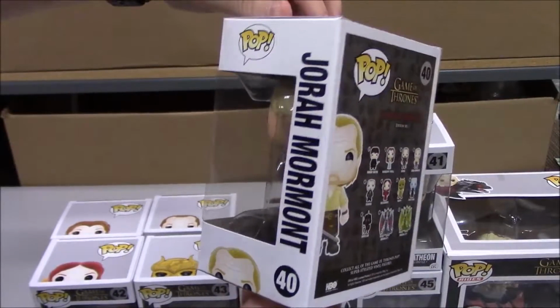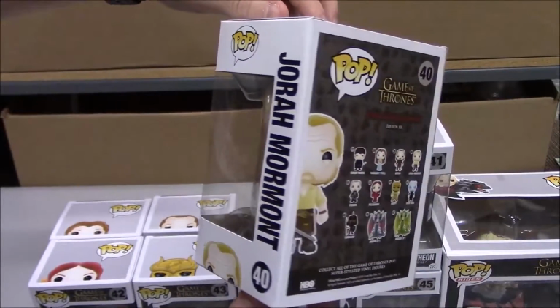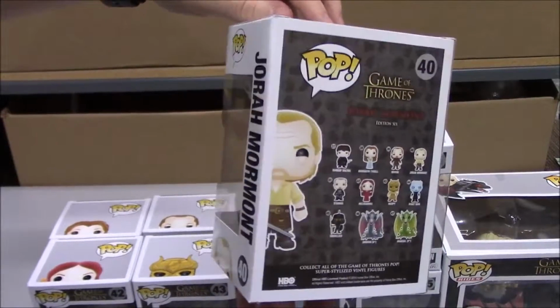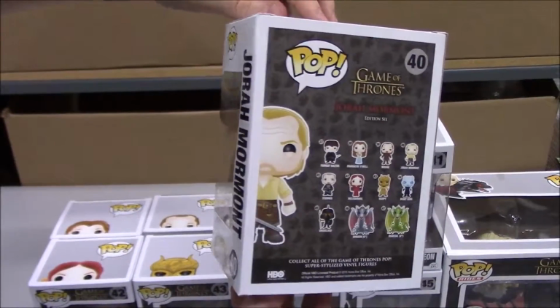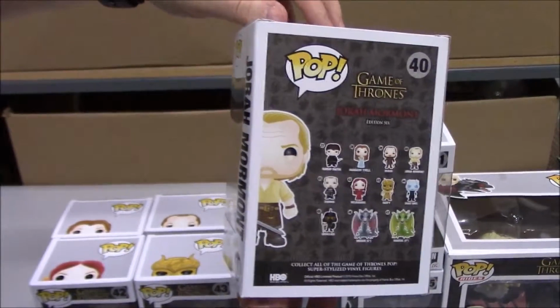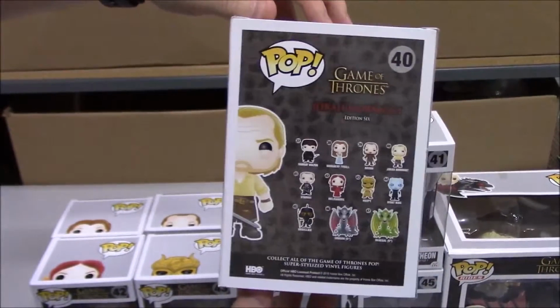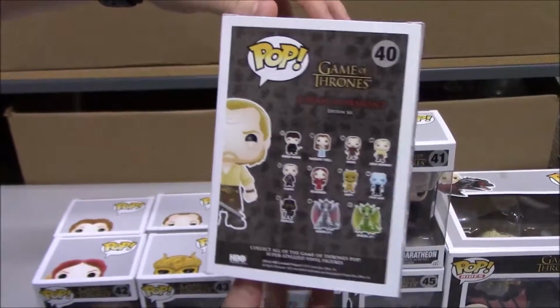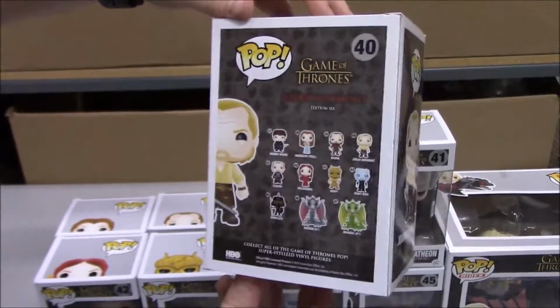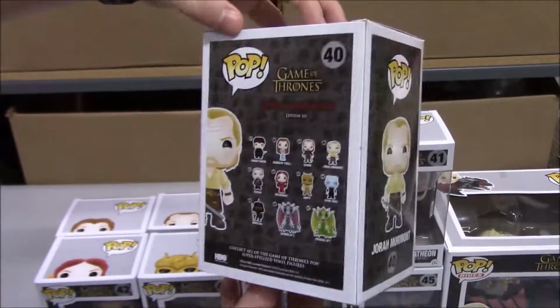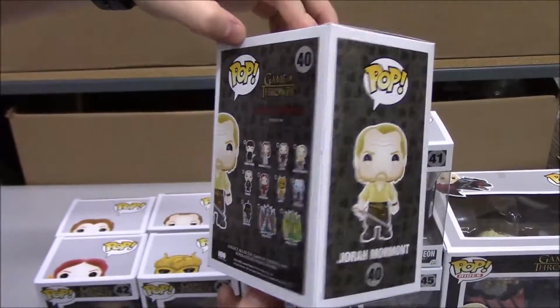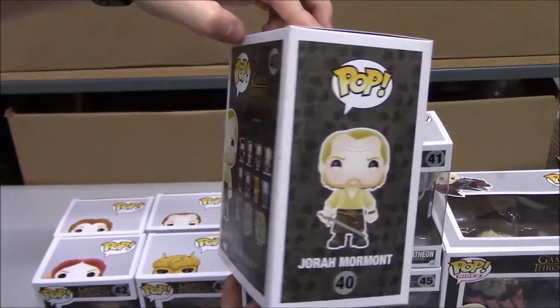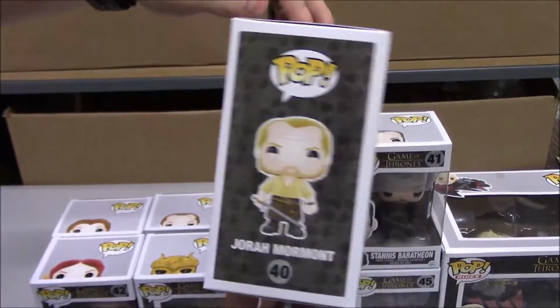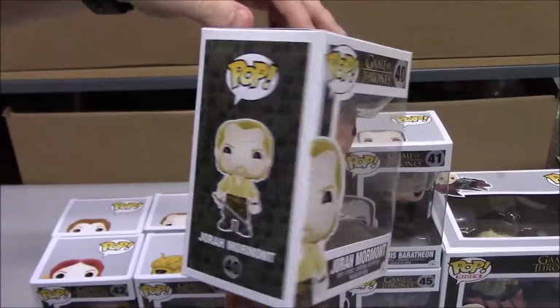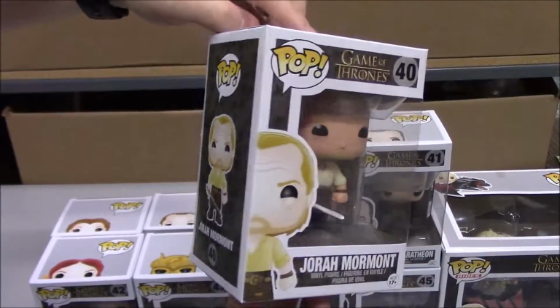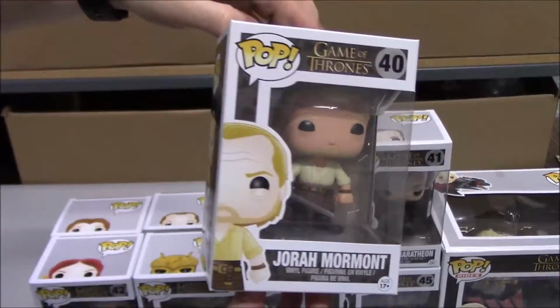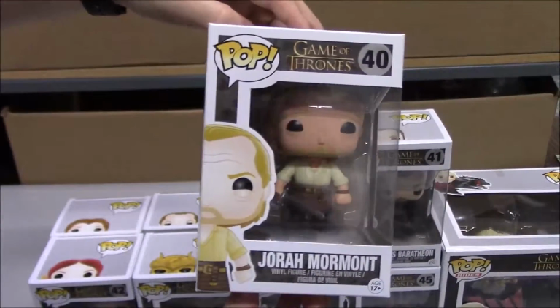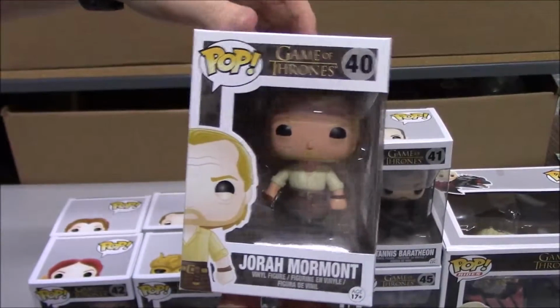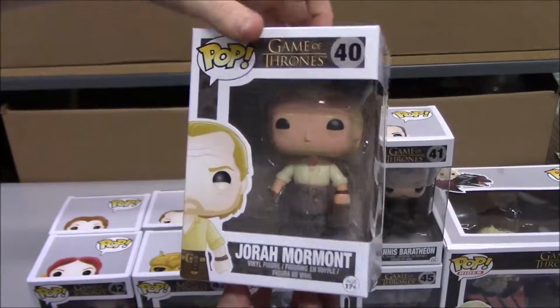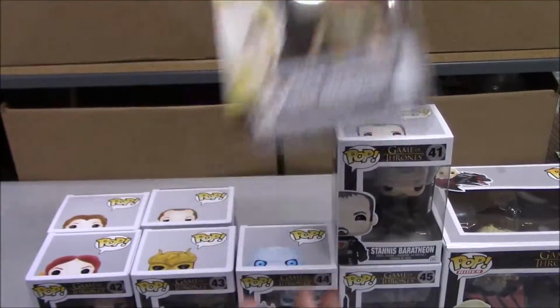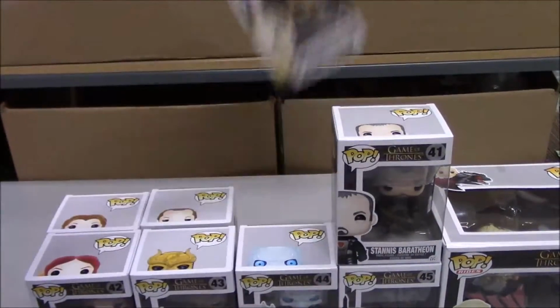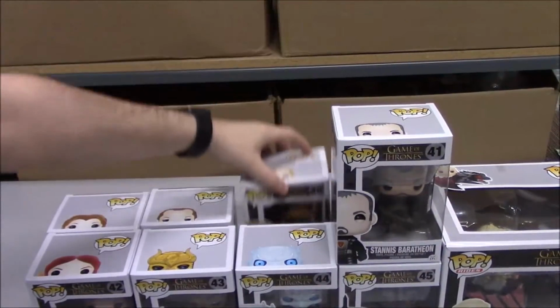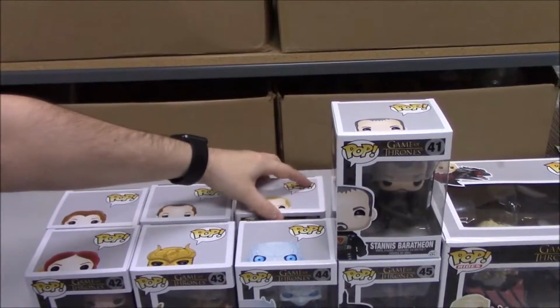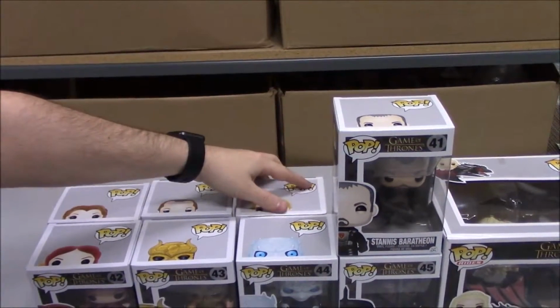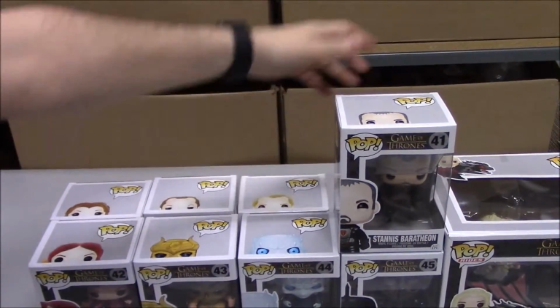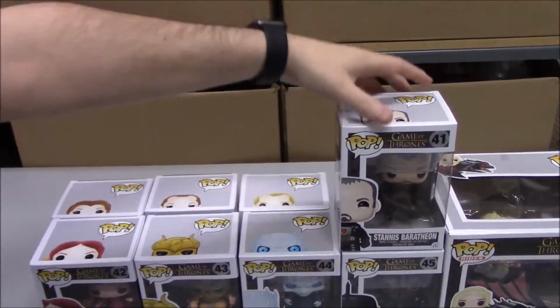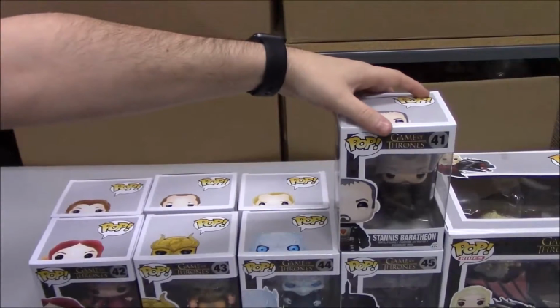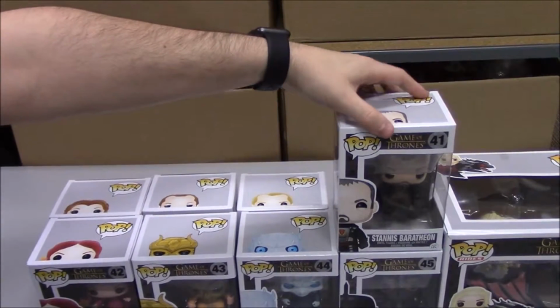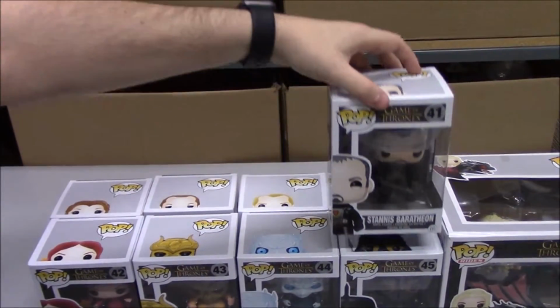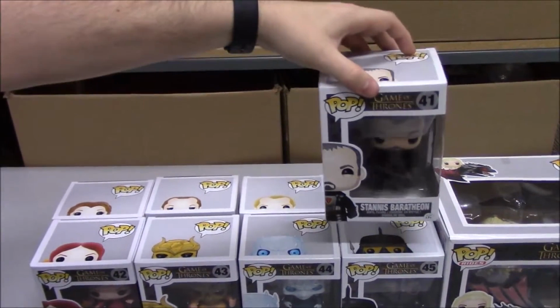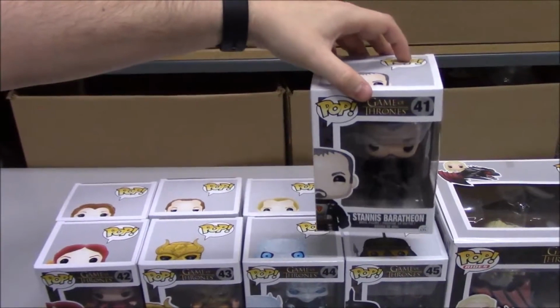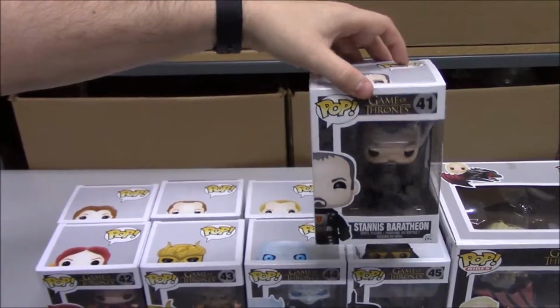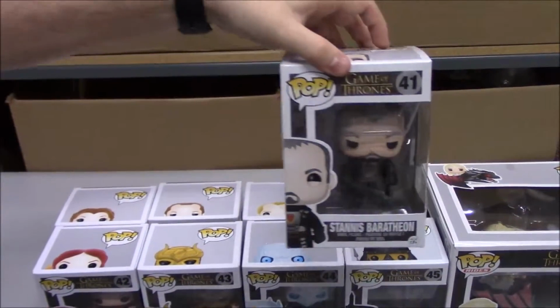You can actually find a lot of these figures have minis in the newest Series 3 of Game of Thrones minis from Funko. We did a video for those as well if you'd like to check some of our other videos.